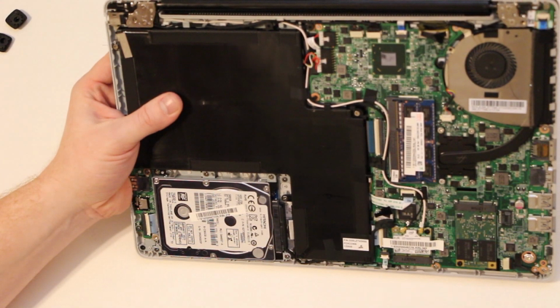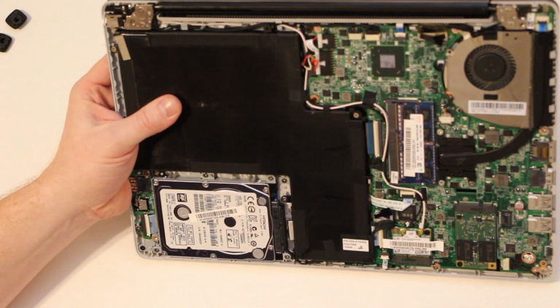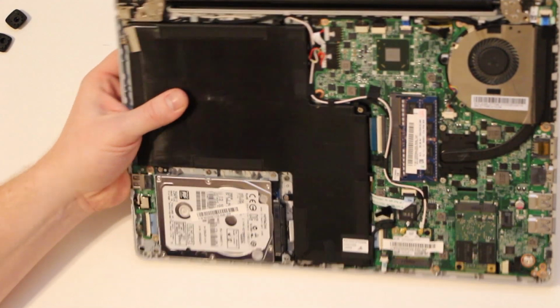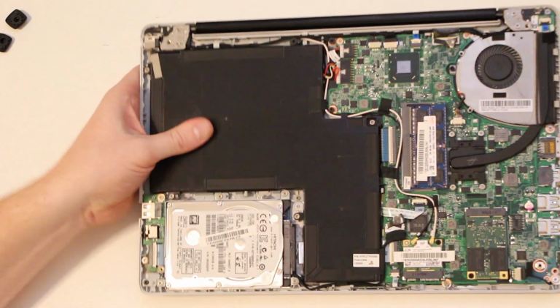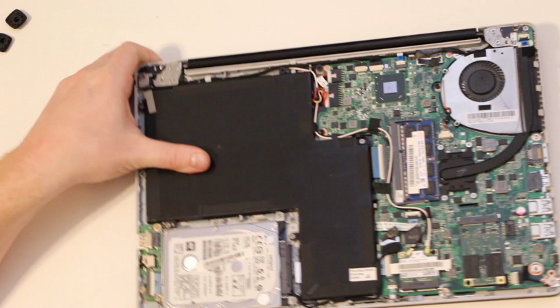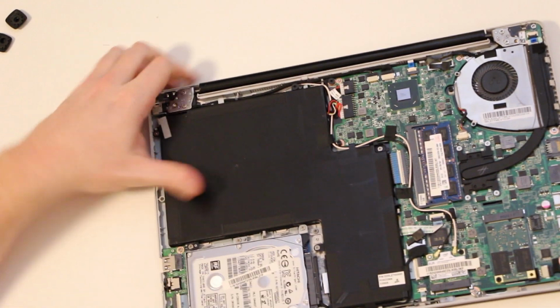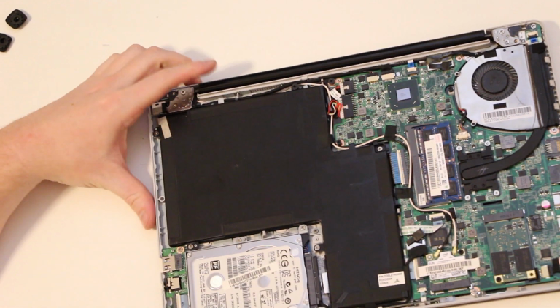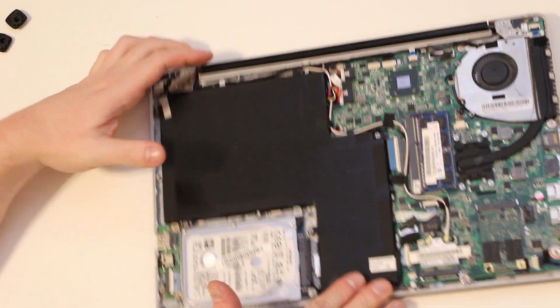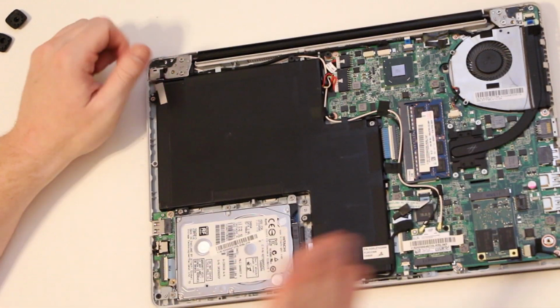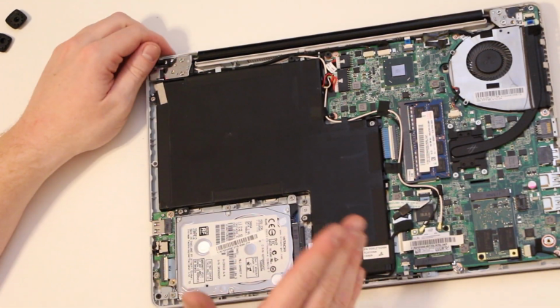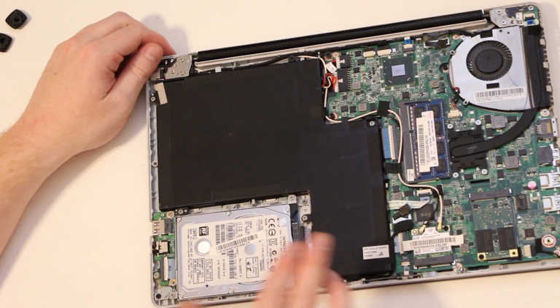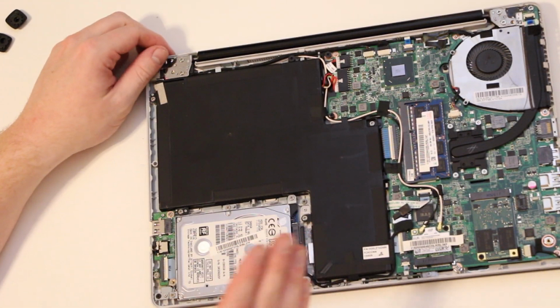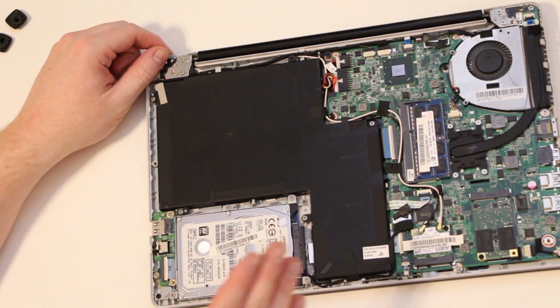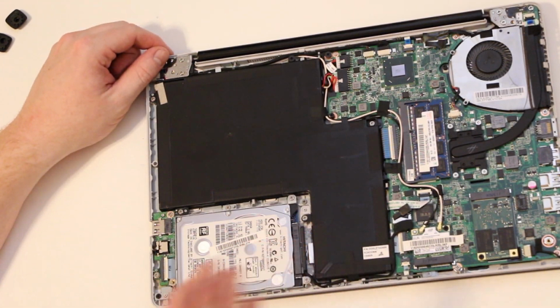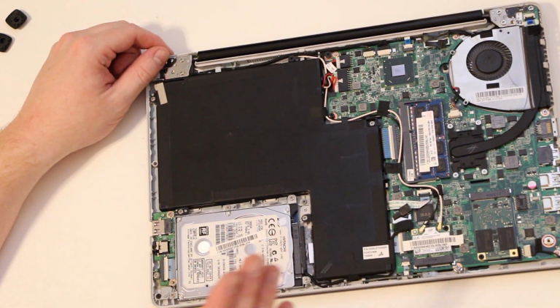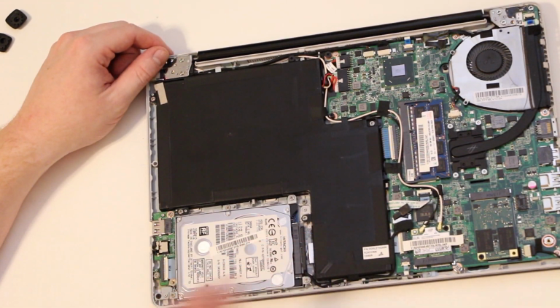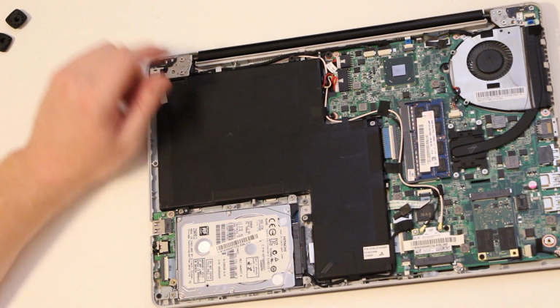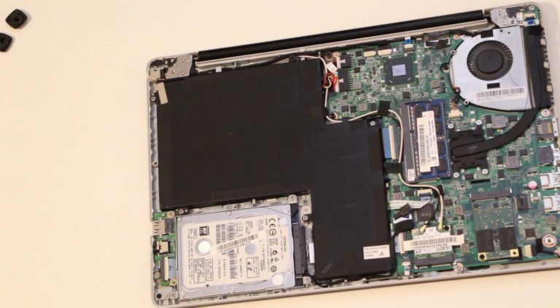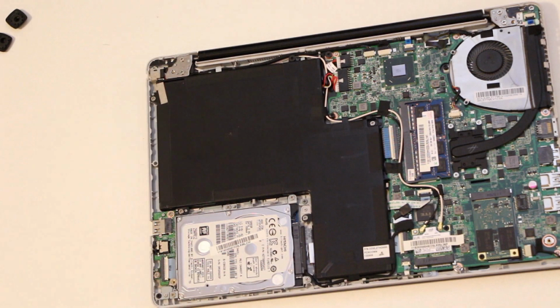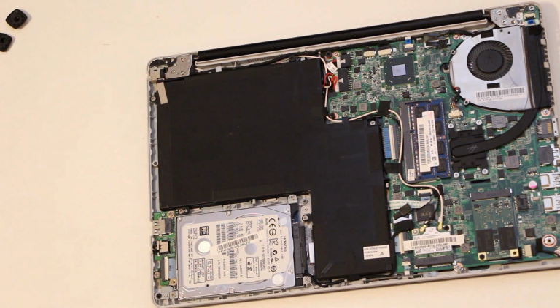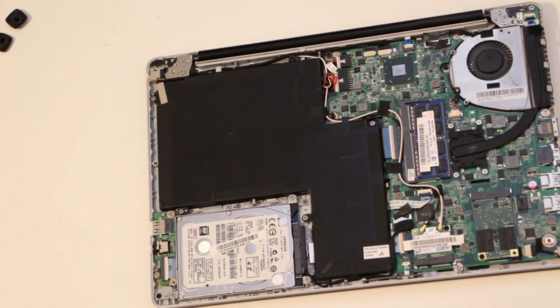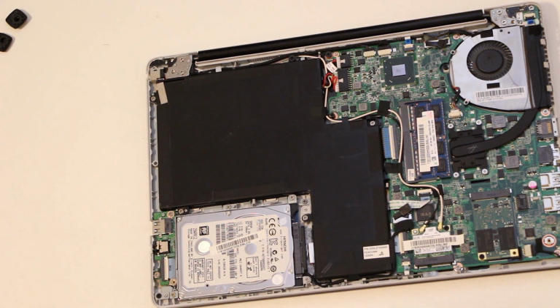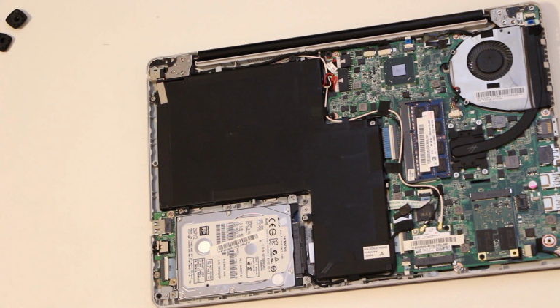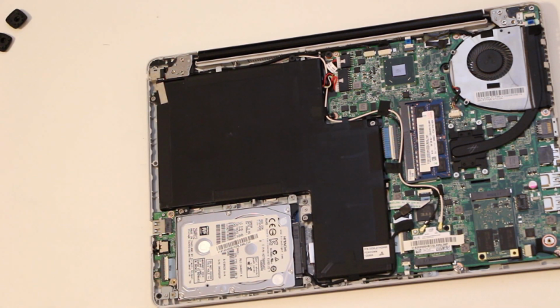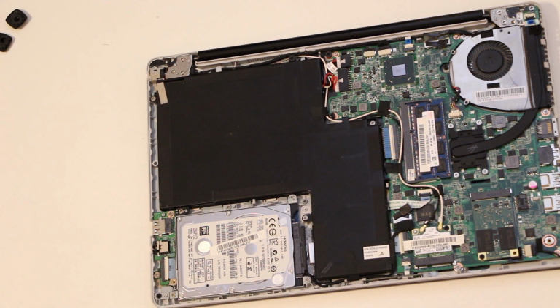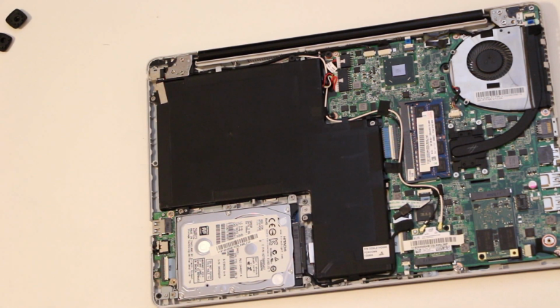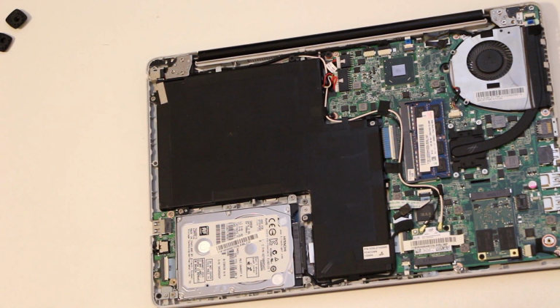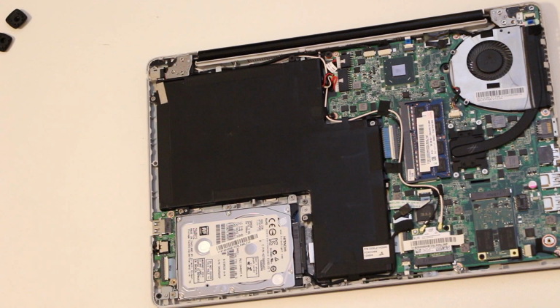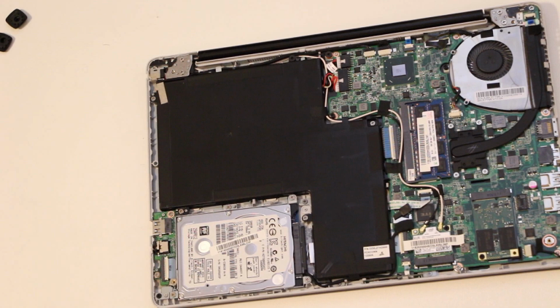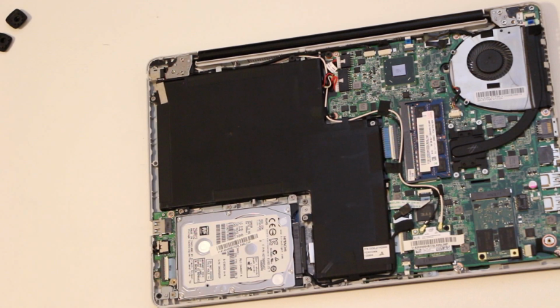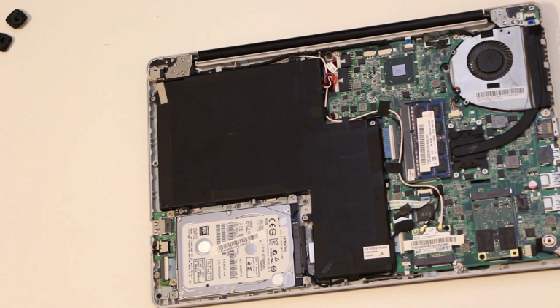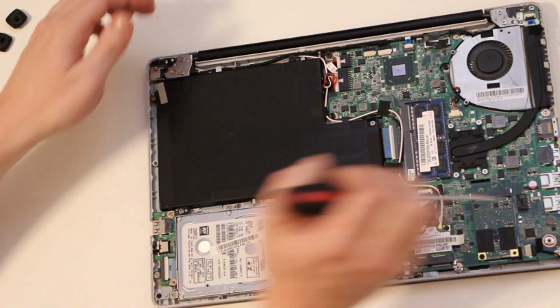We did a little scuff, but that is expected. Keep in mind that replacing the battery on this system voids the warranty, so assuming your system is out of warranty, you're okay to proceed.